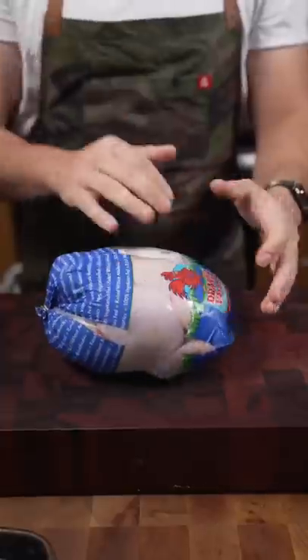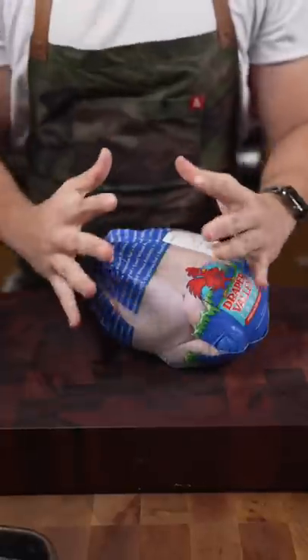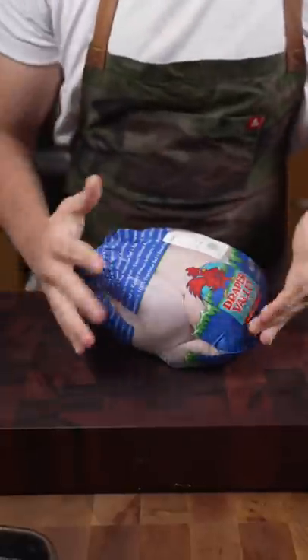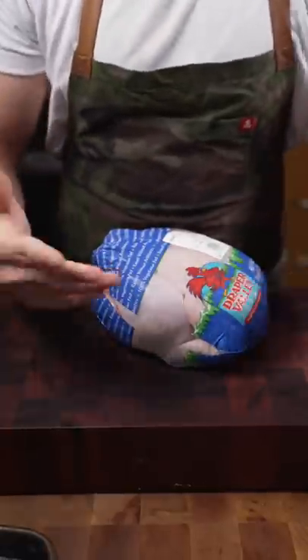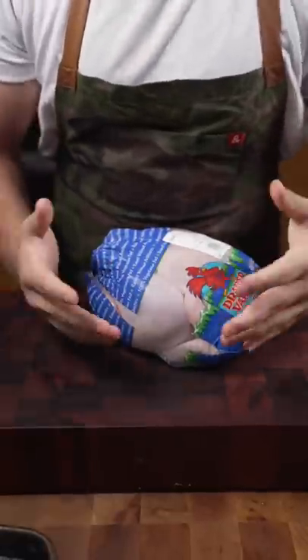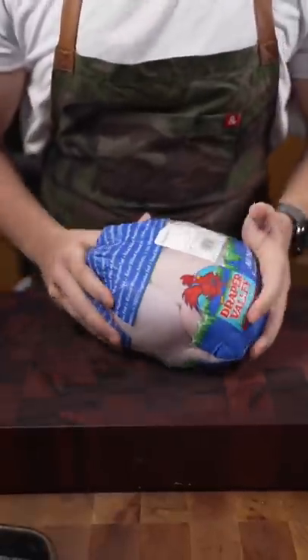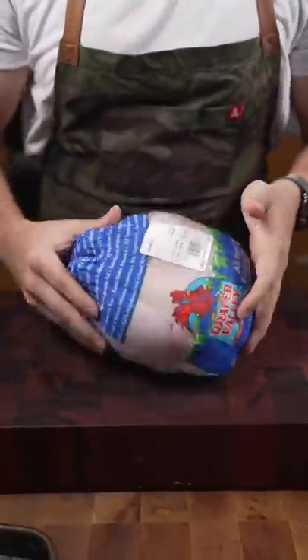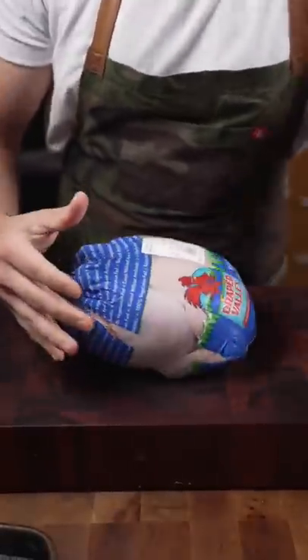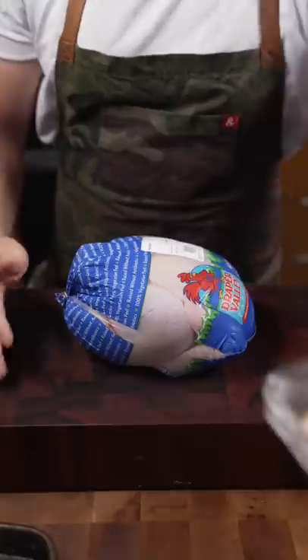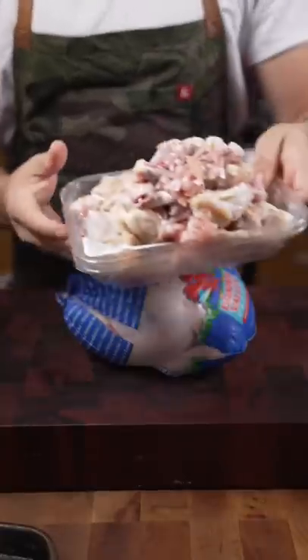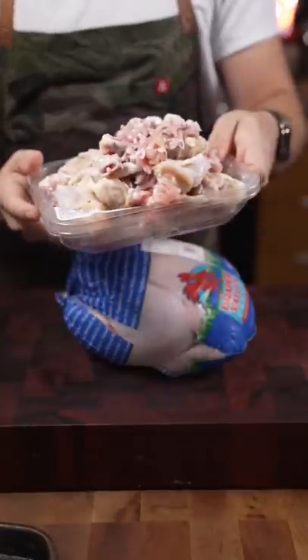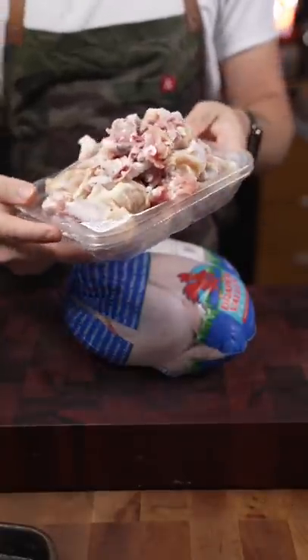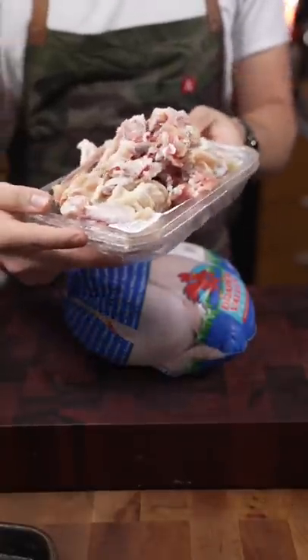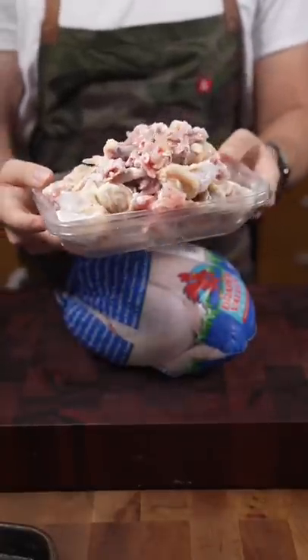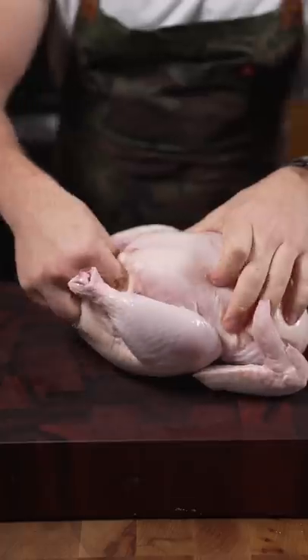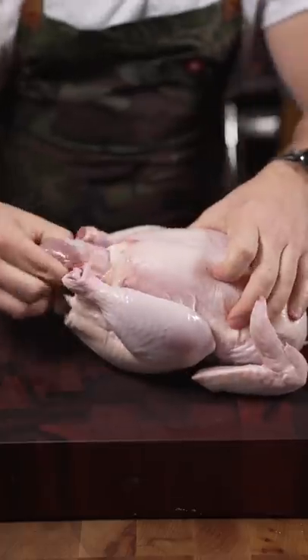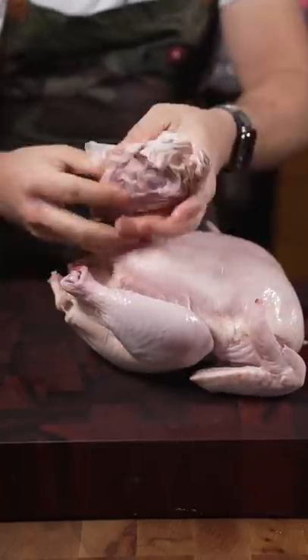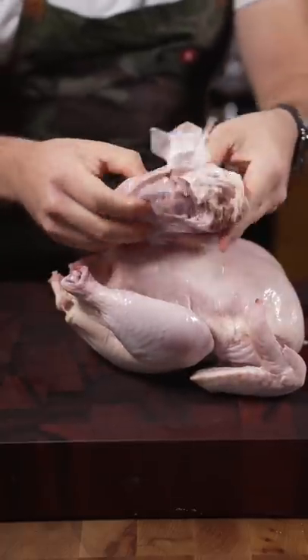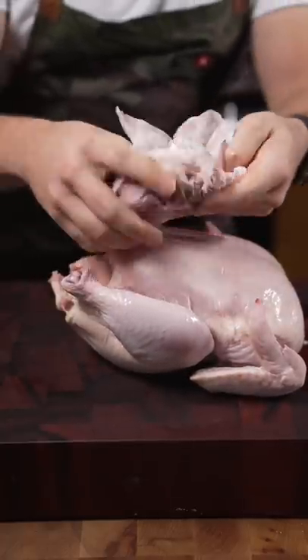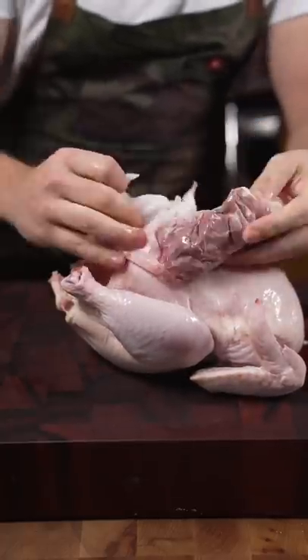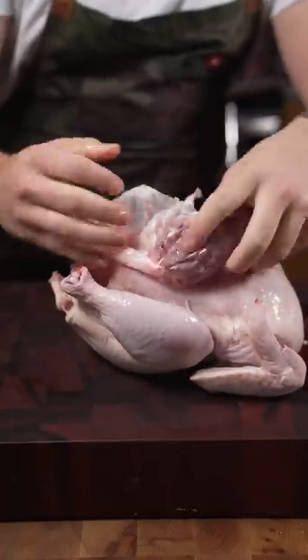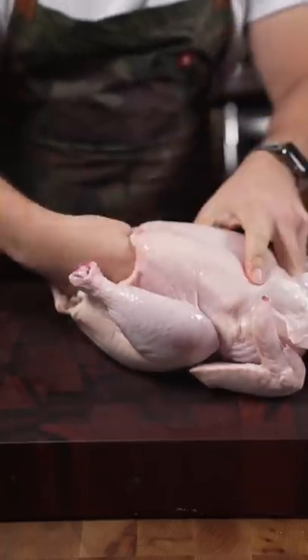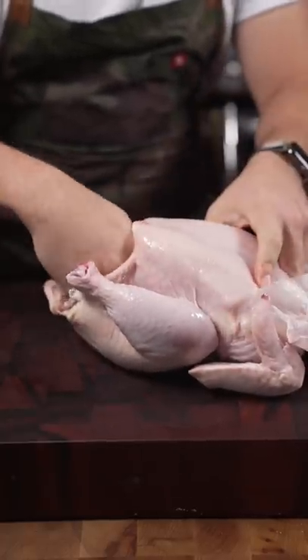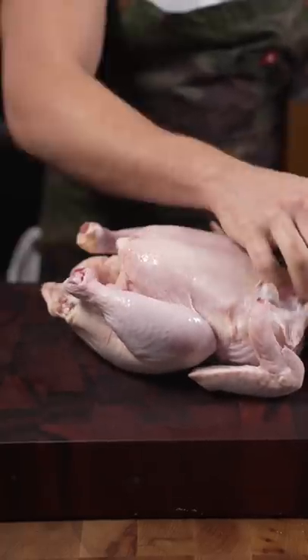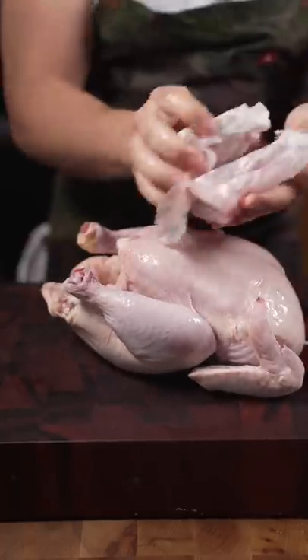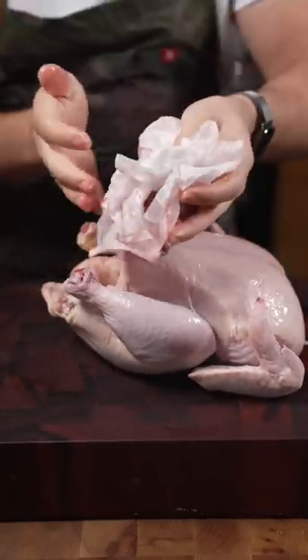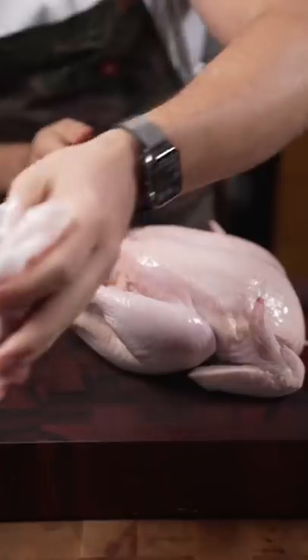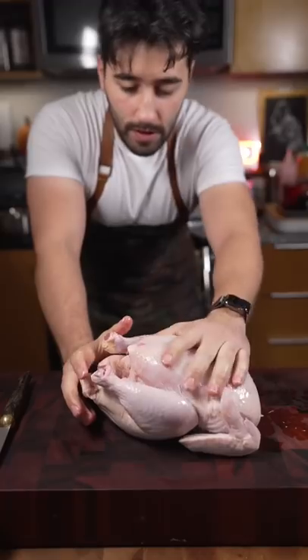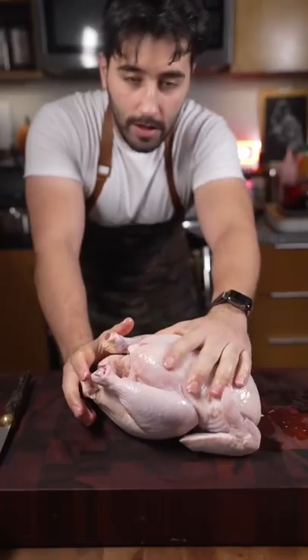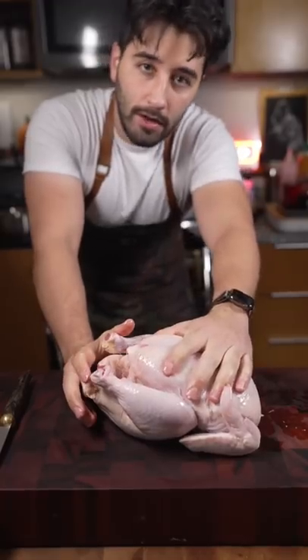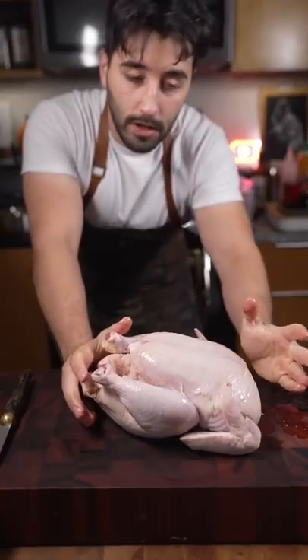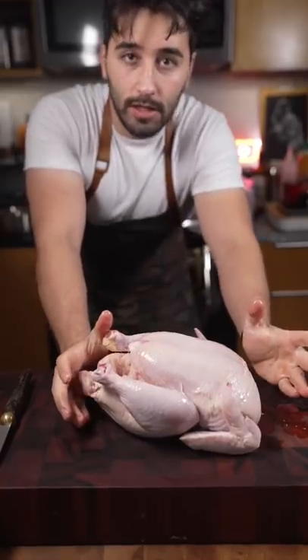If you don't have a whole bird, it's fine — use whatever chicken you got. I'm also using some leftover bones. Usually the bird will come with the liver, gizzard, all kinds of stuff. Save this for the stock. Great way to get ahead for turkey day.